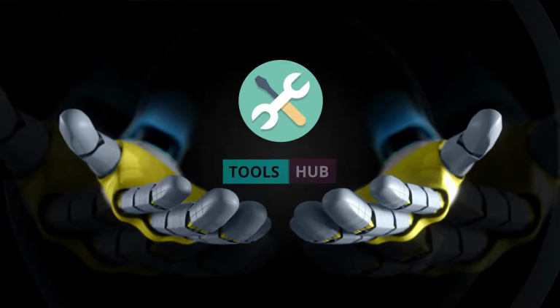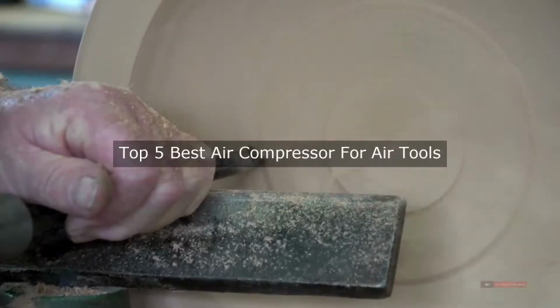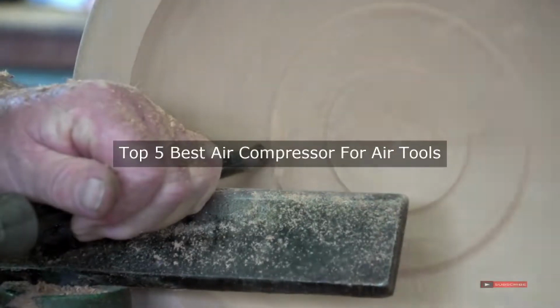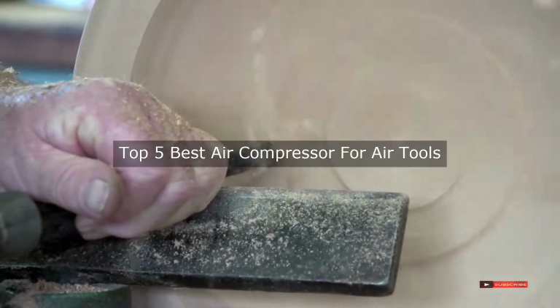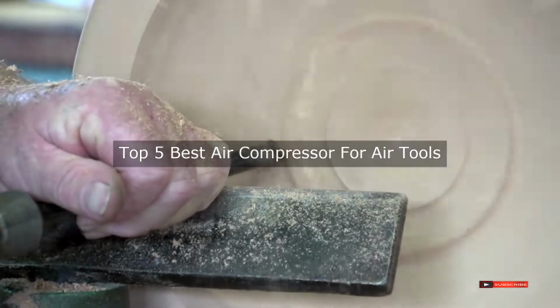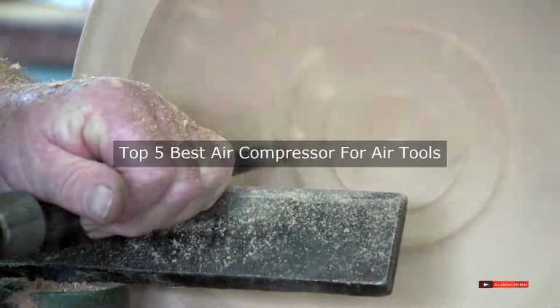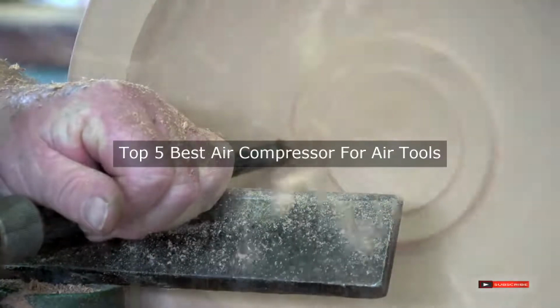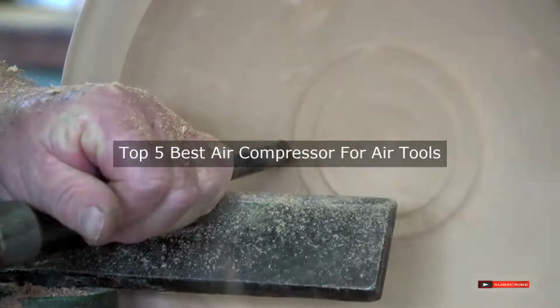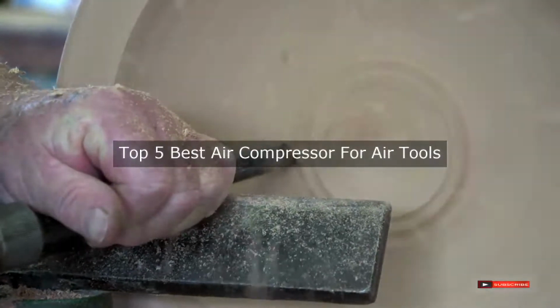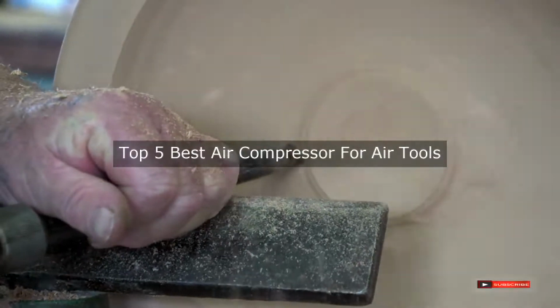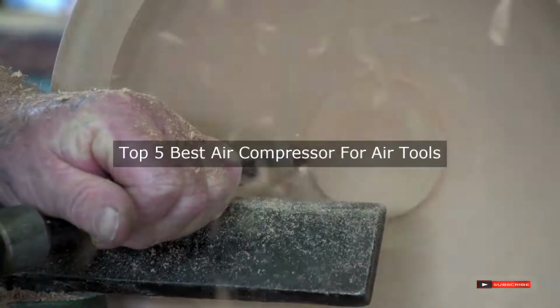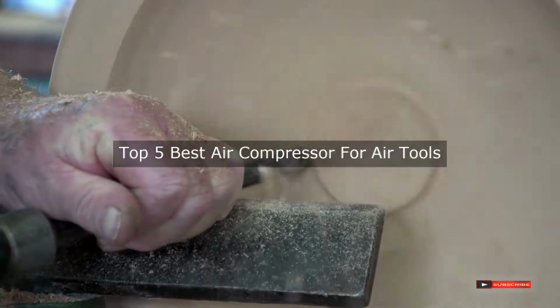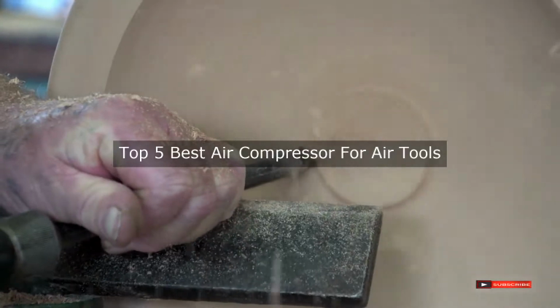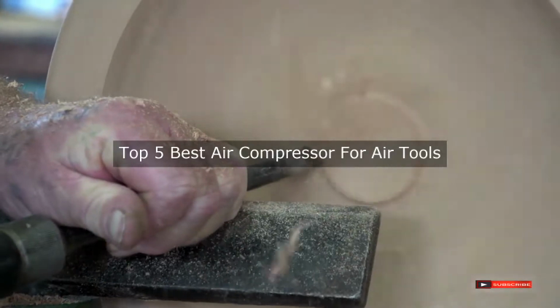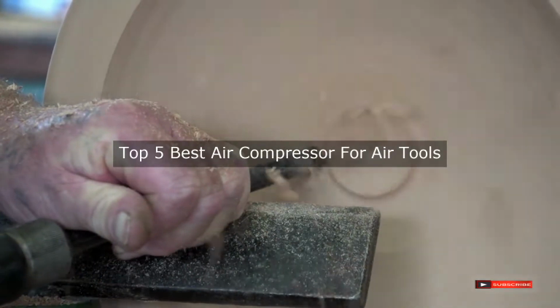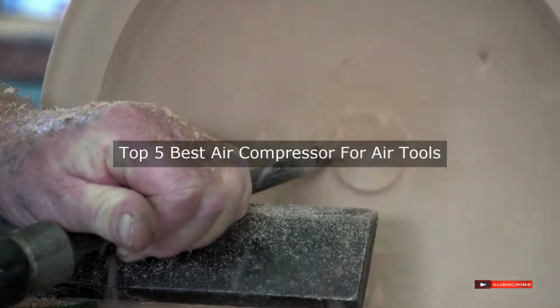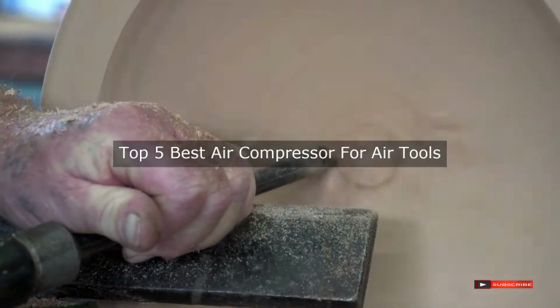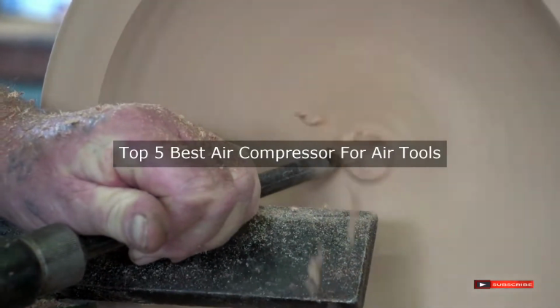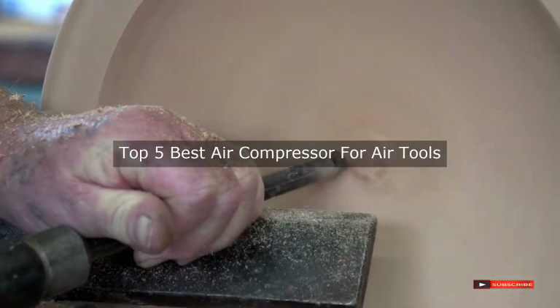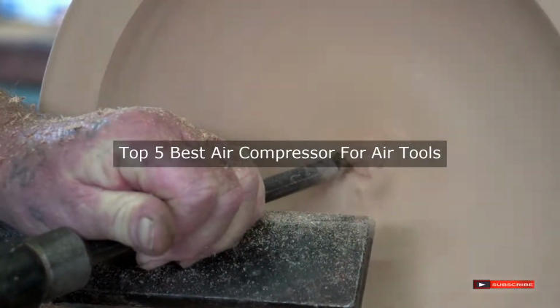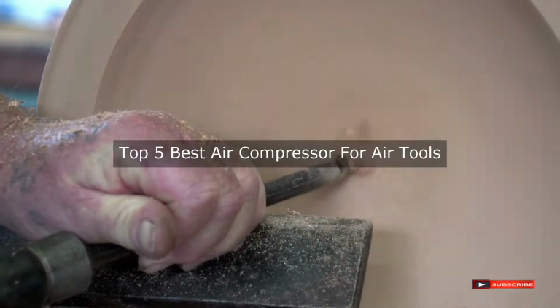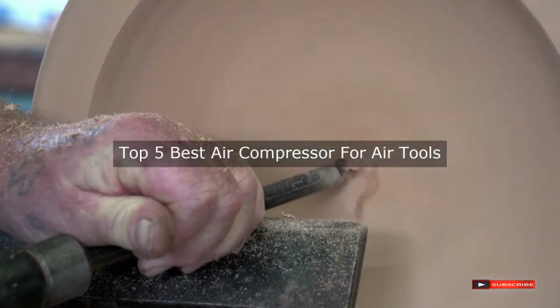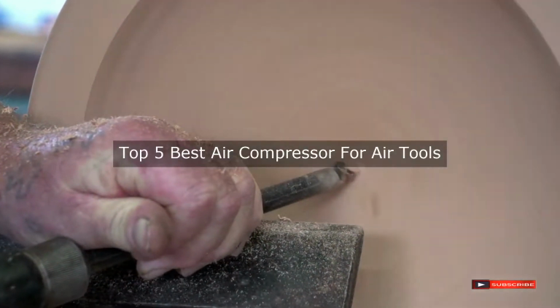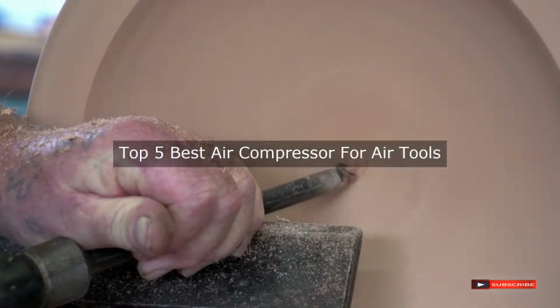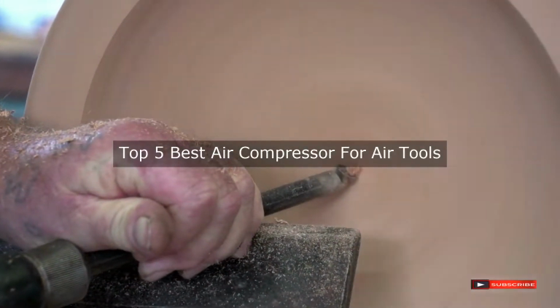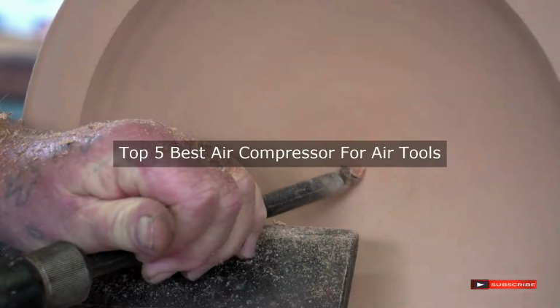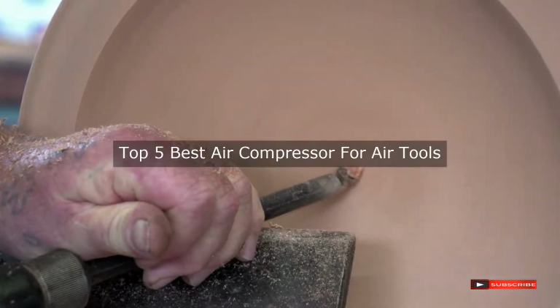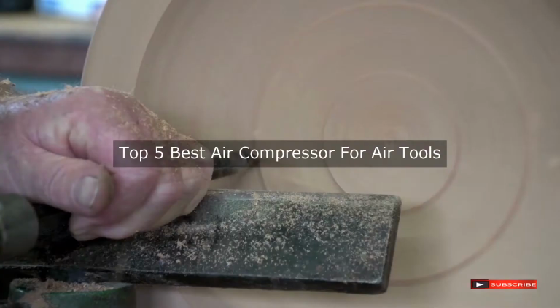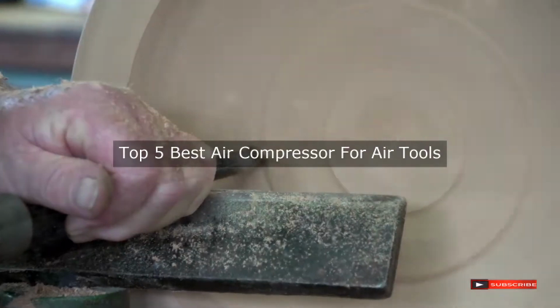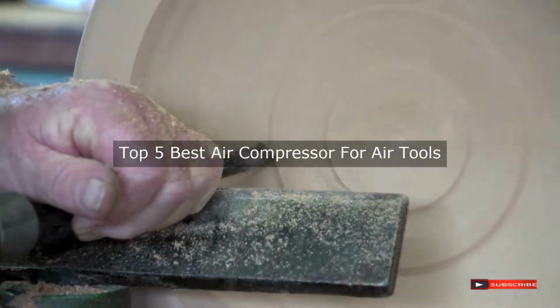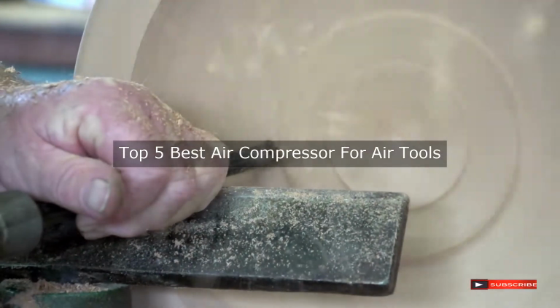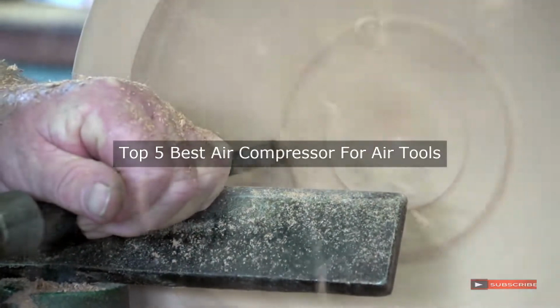Are you looking for the best air compressor for air tools? We will review some air compressors based on thousands of user ratings. Hope our top five best air compressors for air tools will be good for you.